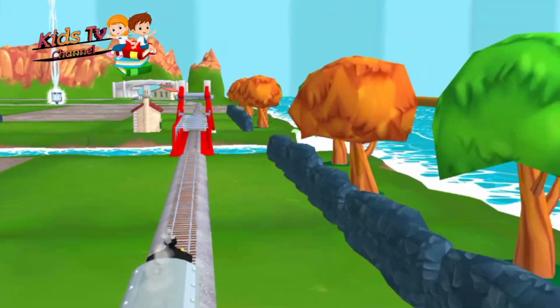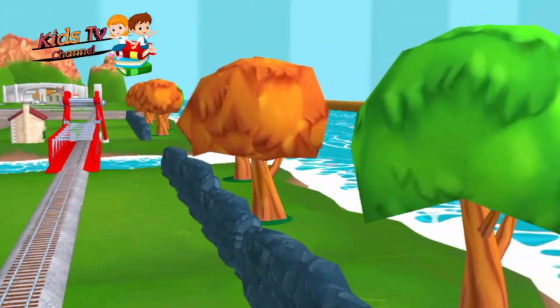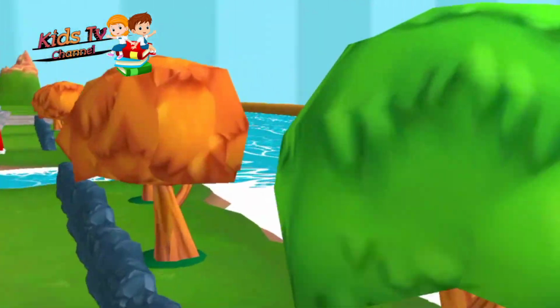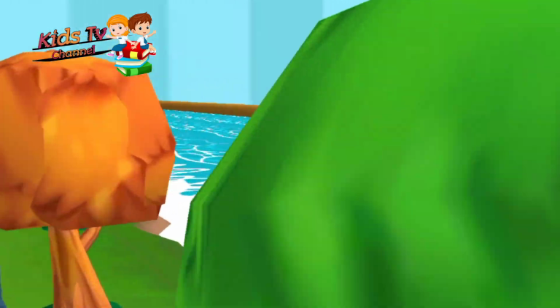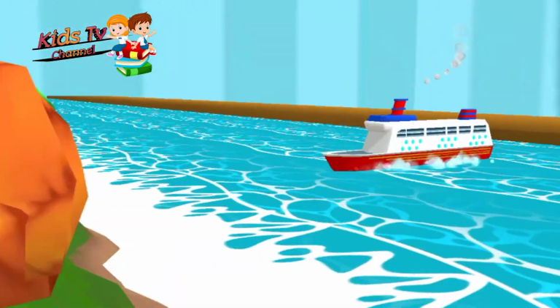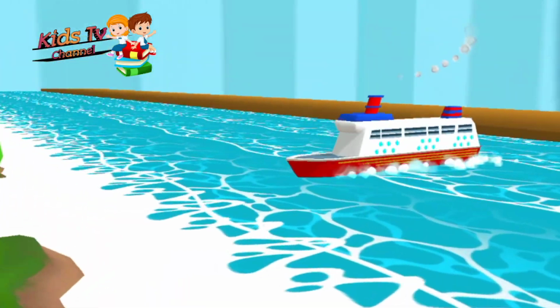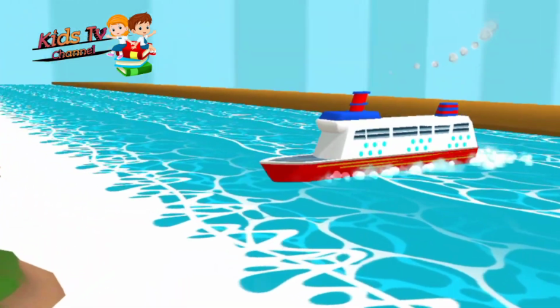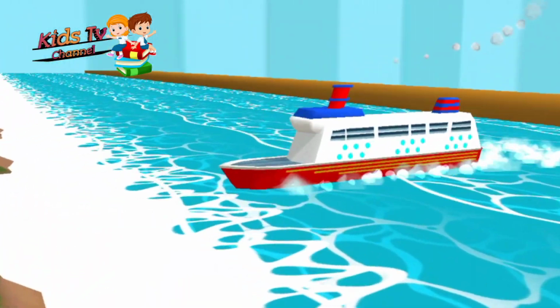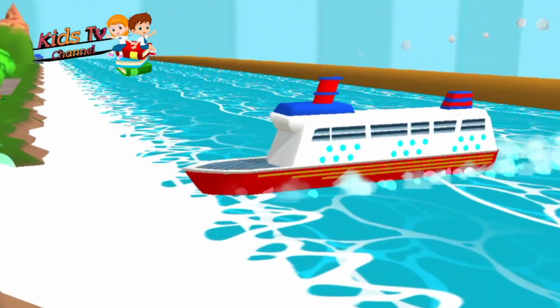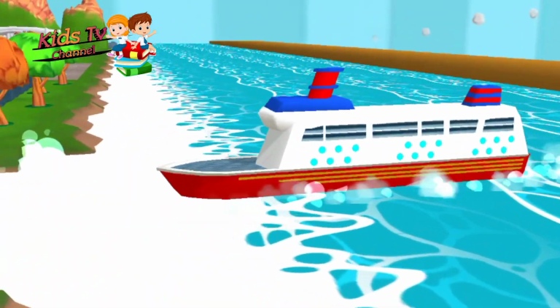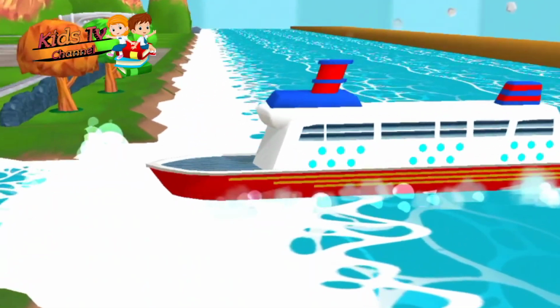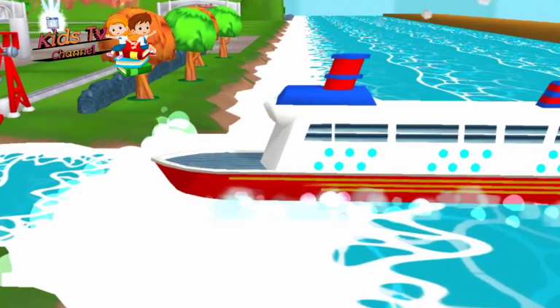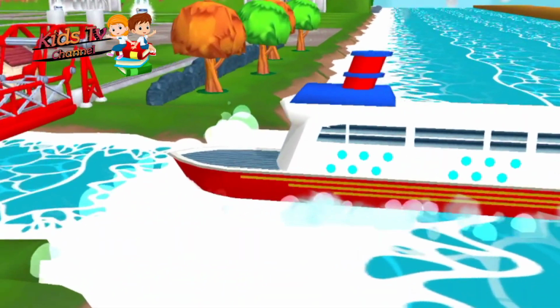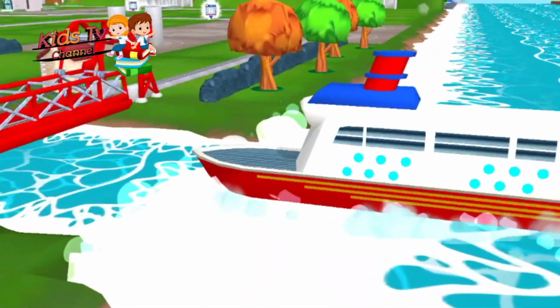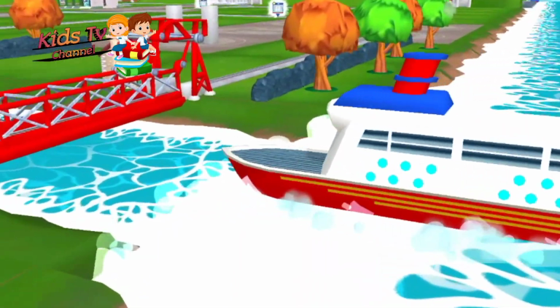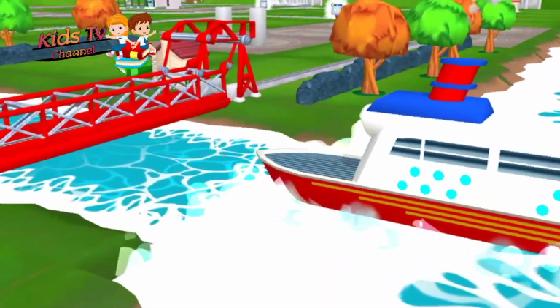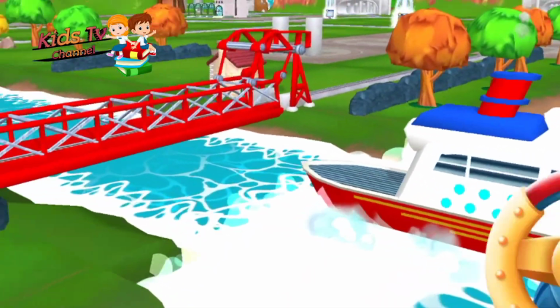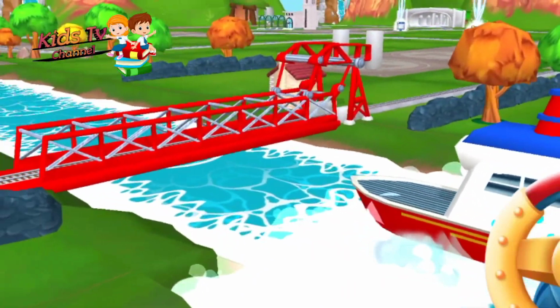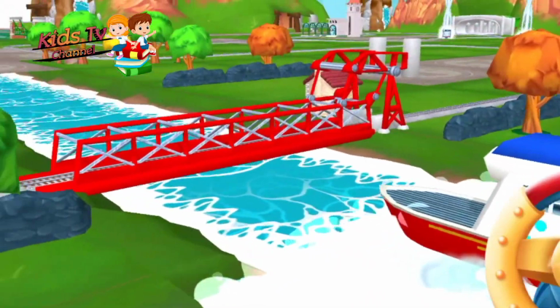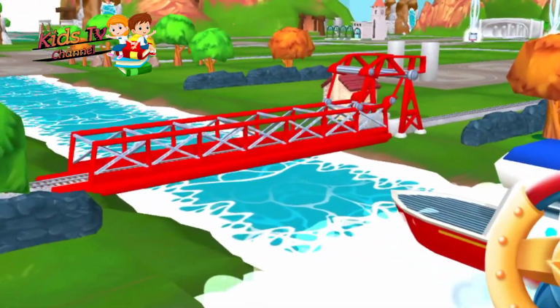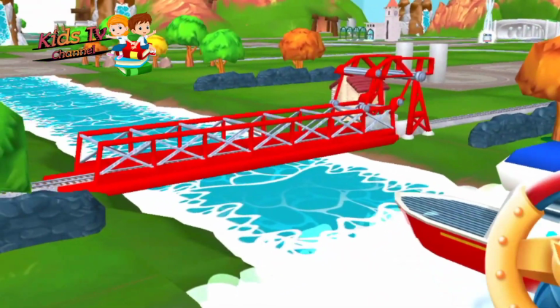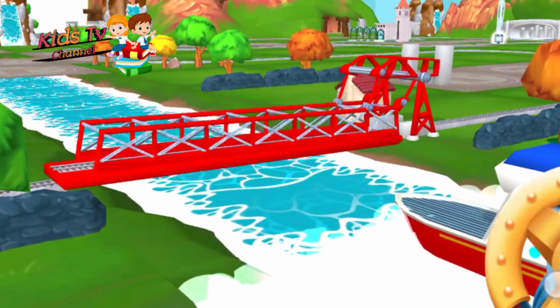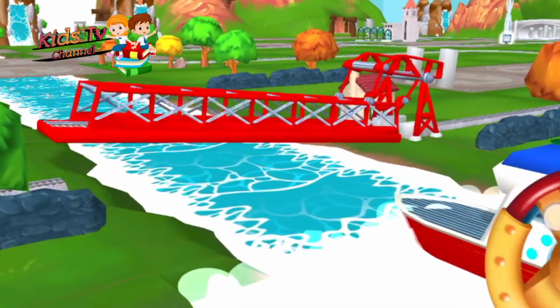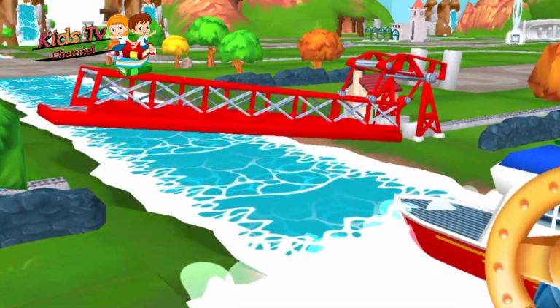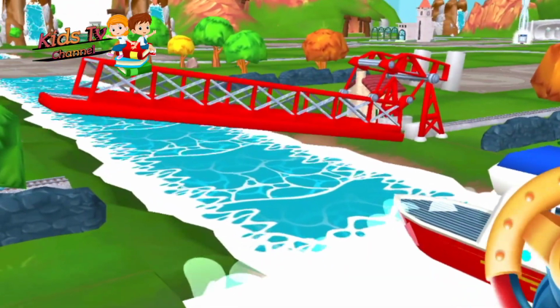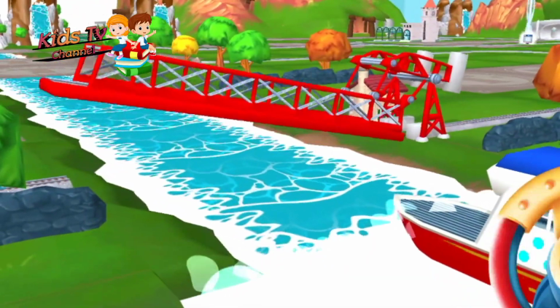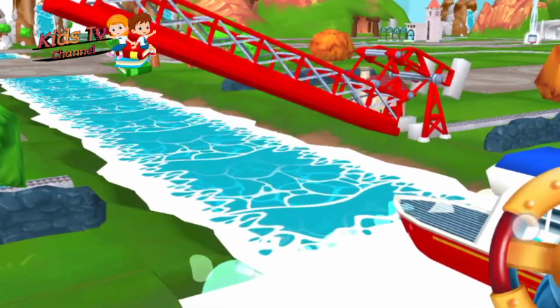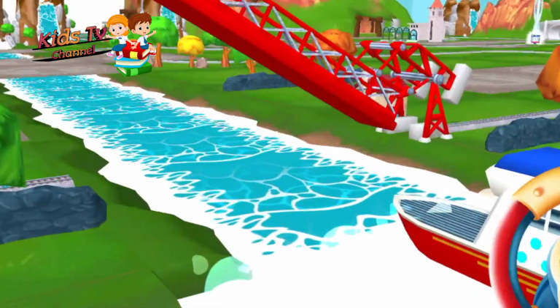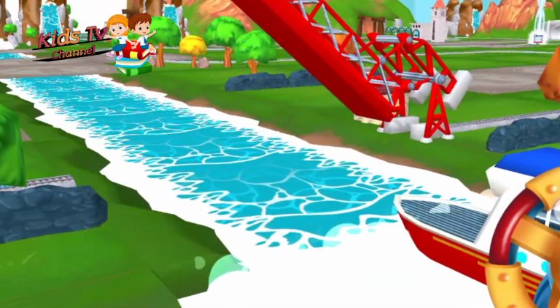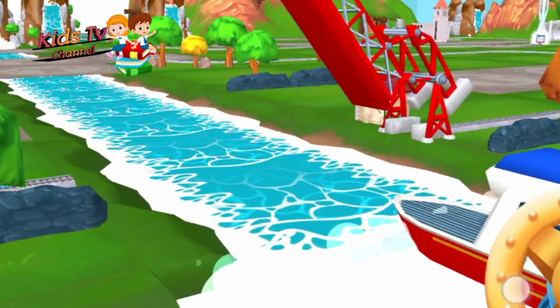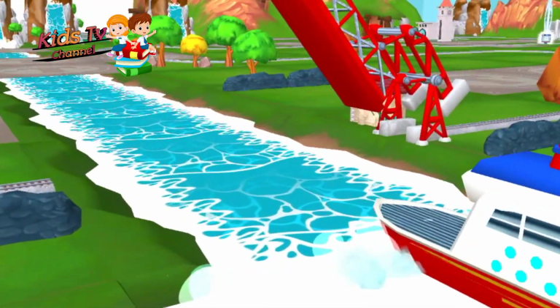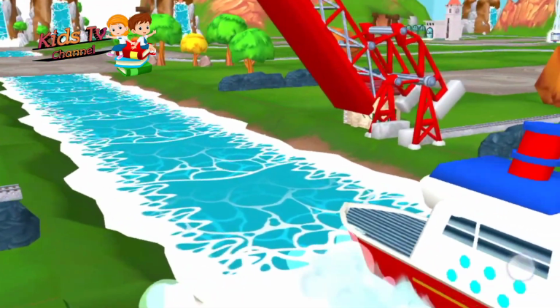Look! That boat has to make an important delivery, but the bridge is down! Let's wind it up to let them pass! Super!